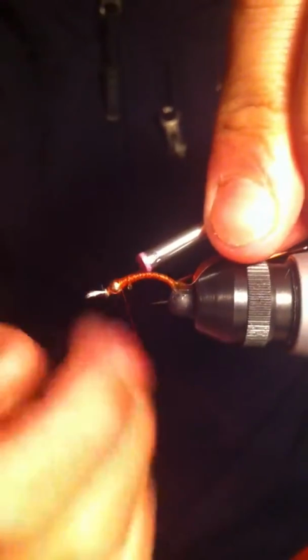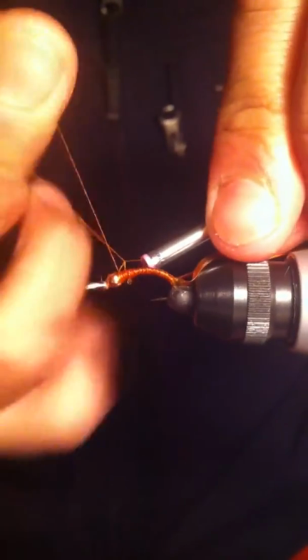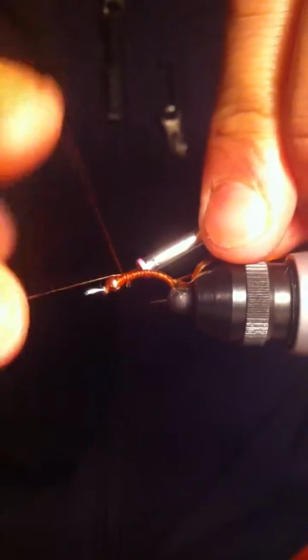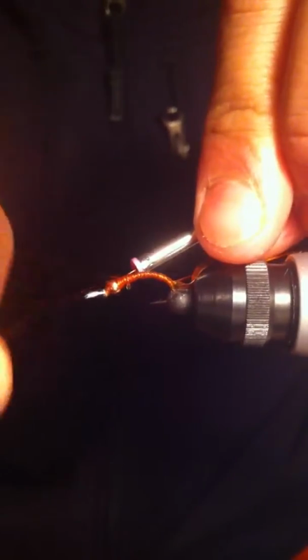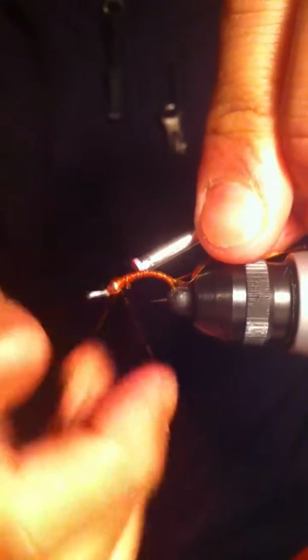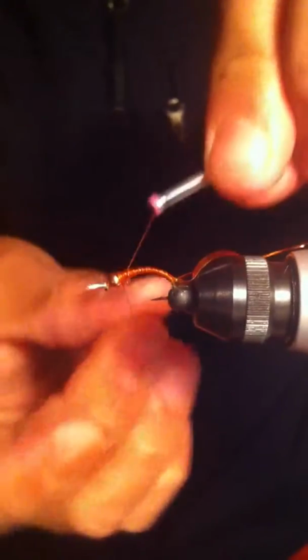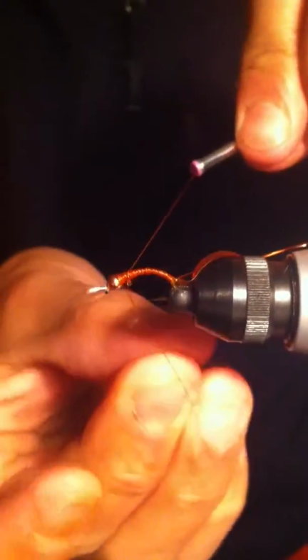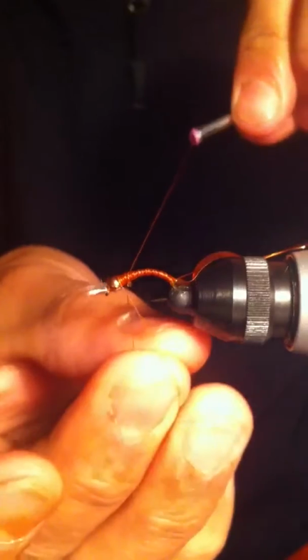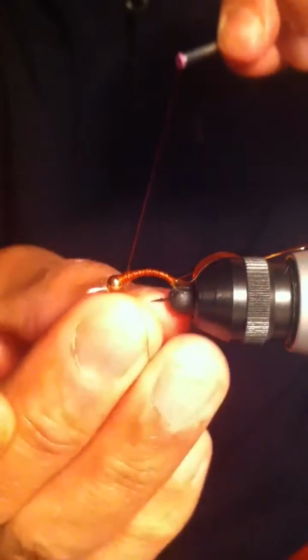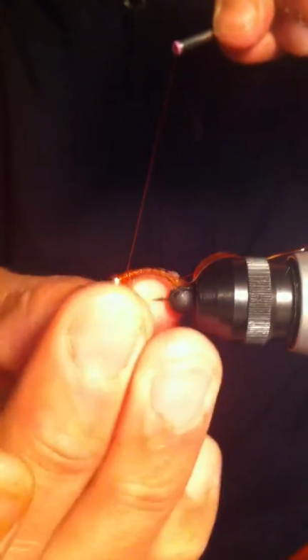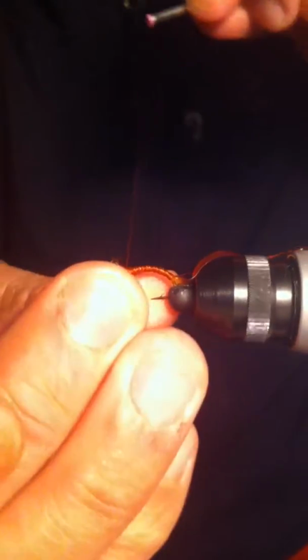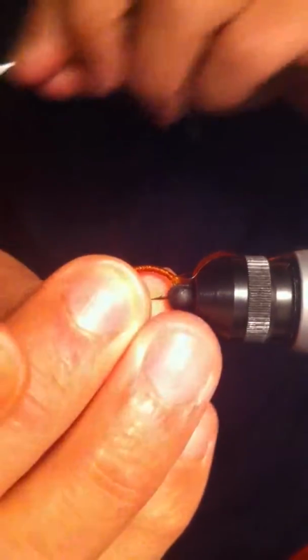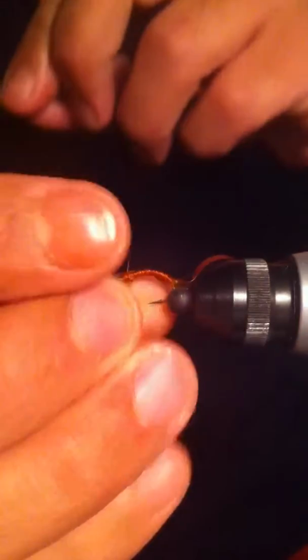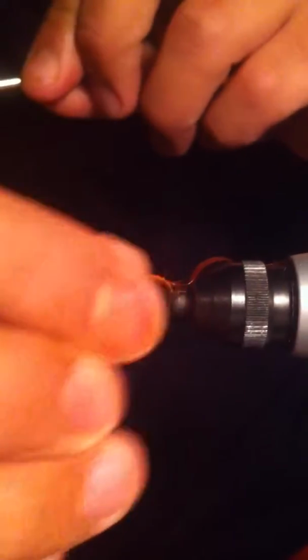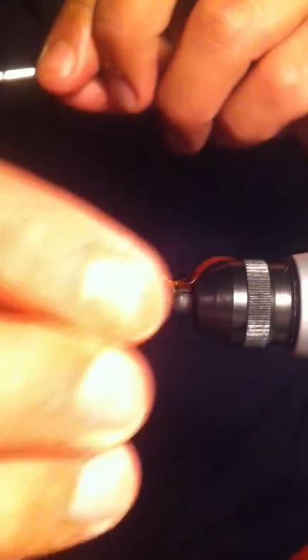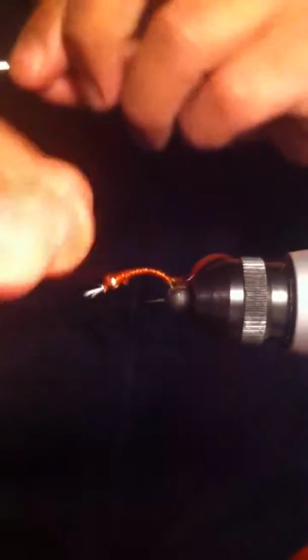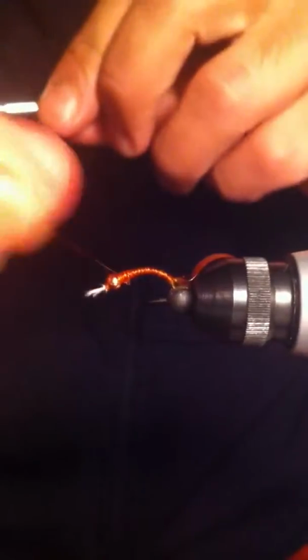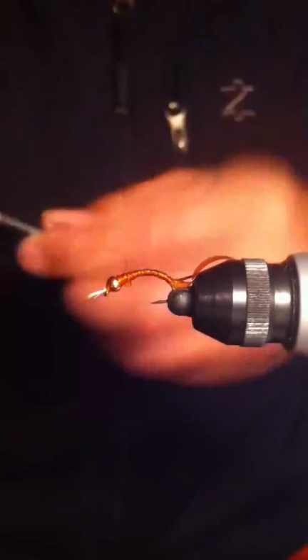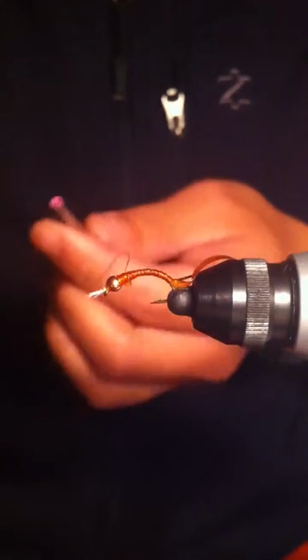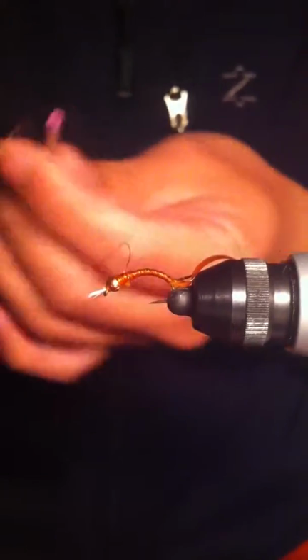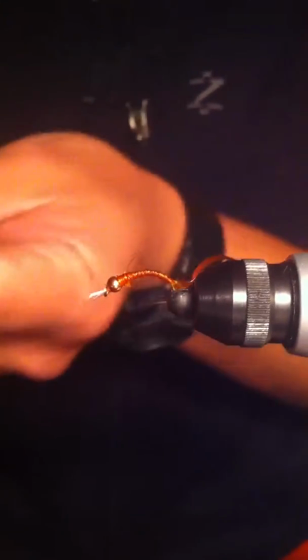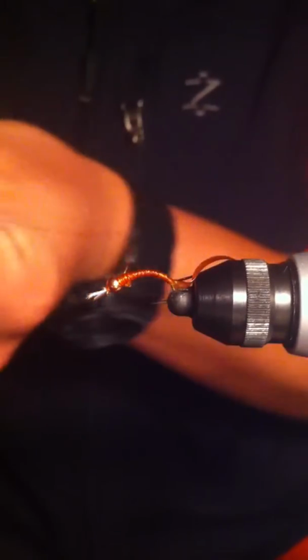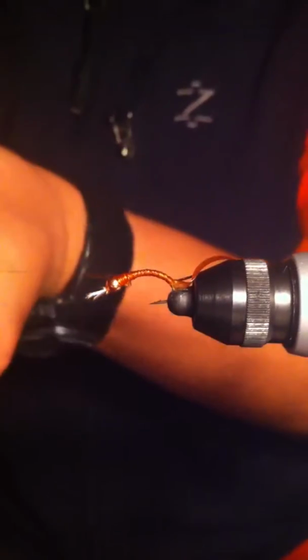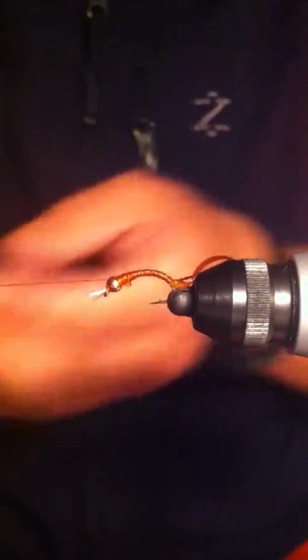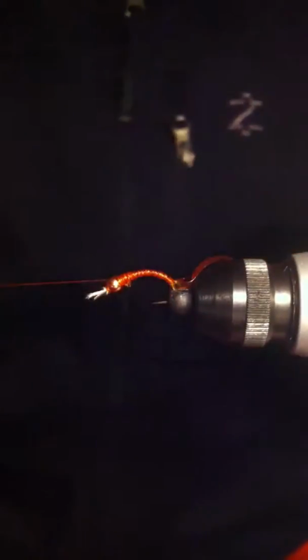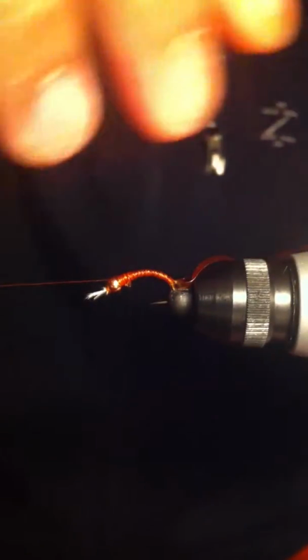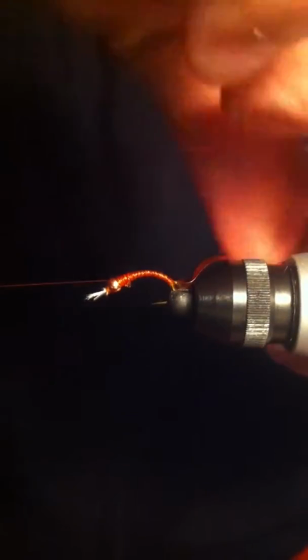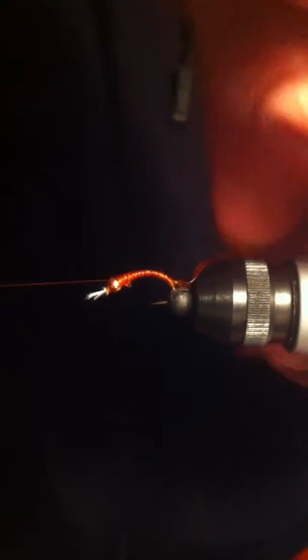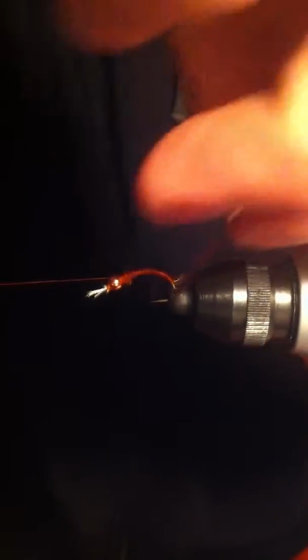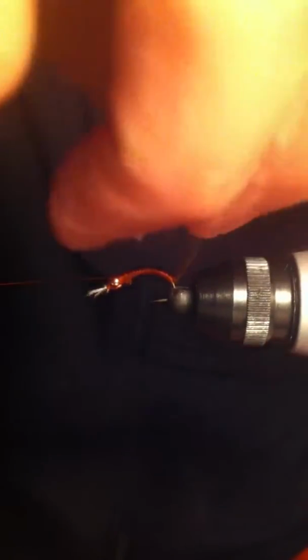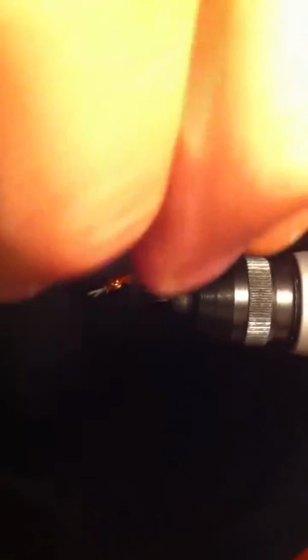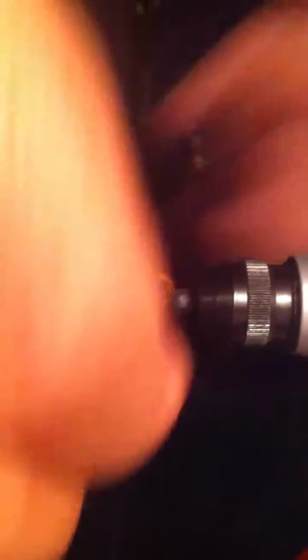I'll do a half hitch finish just to secure this thread for the meantime, then tying the scud back.